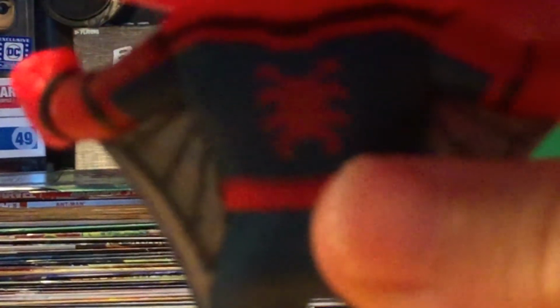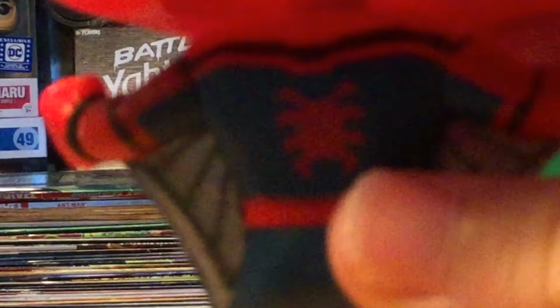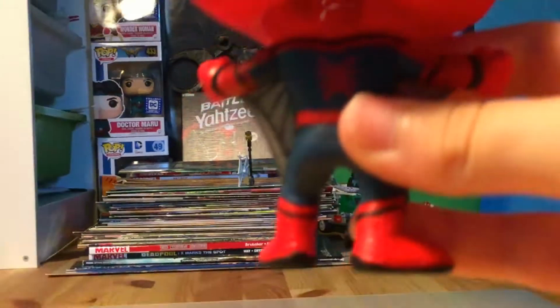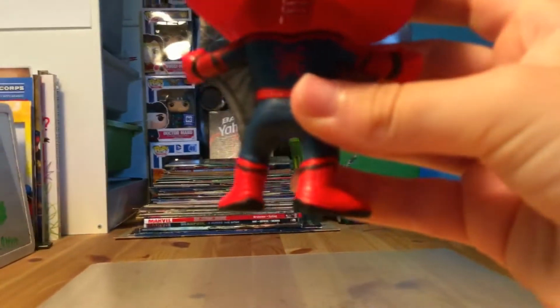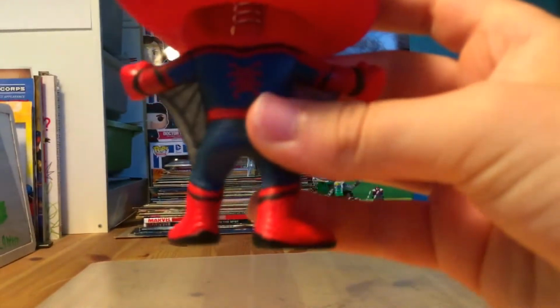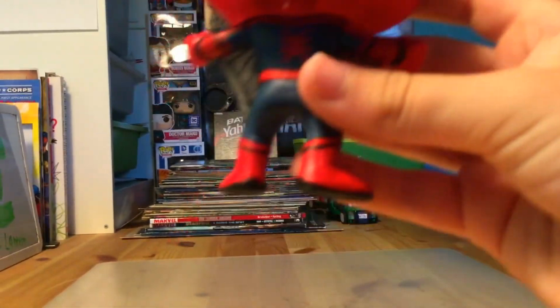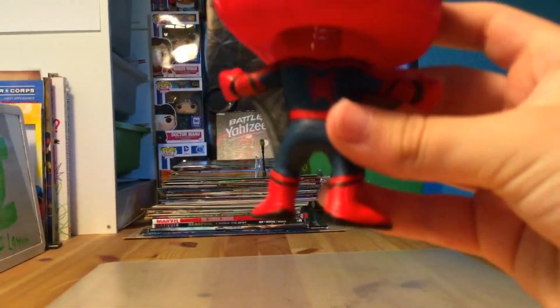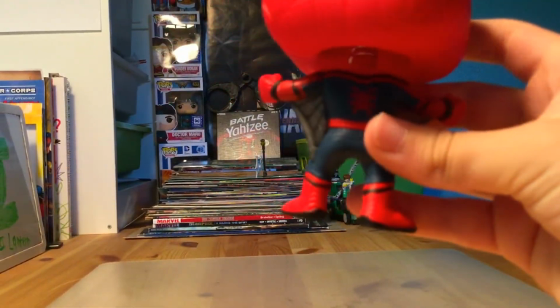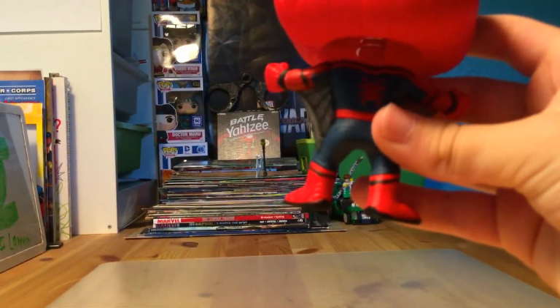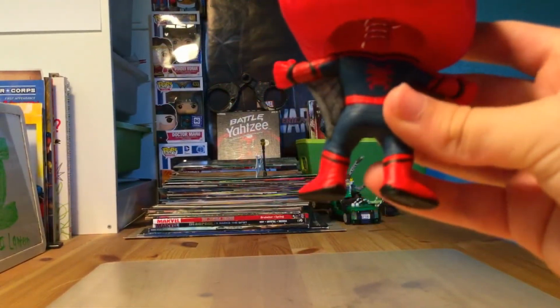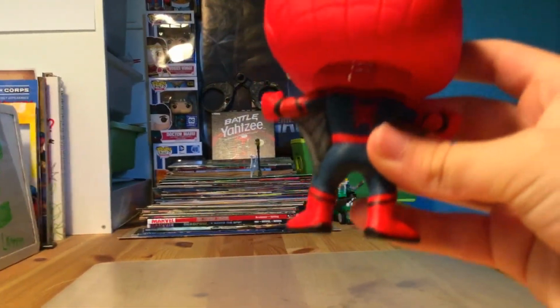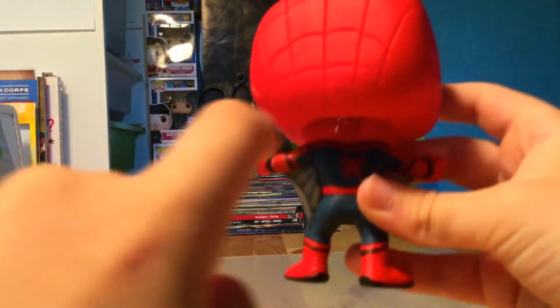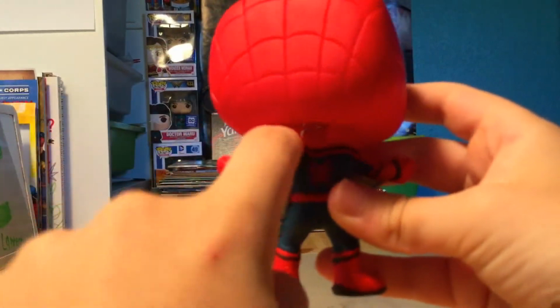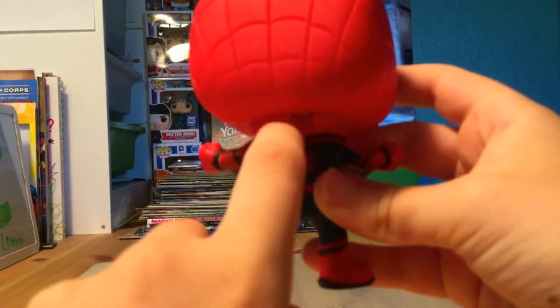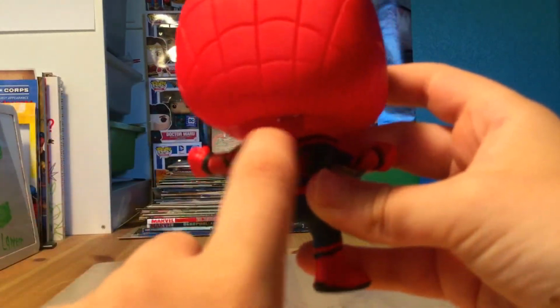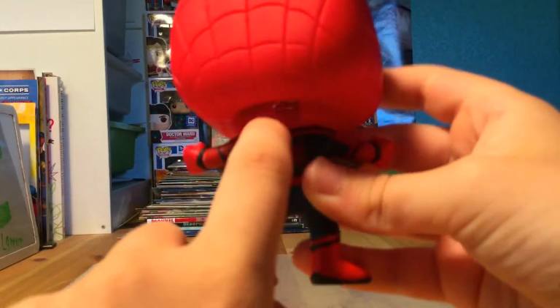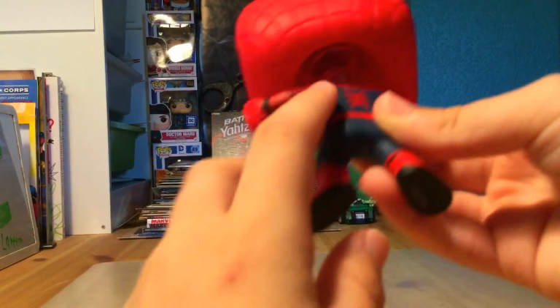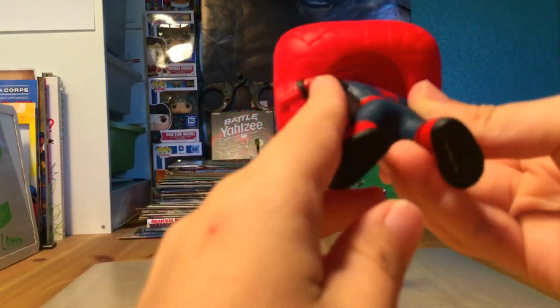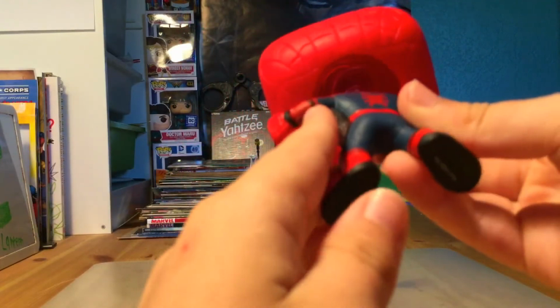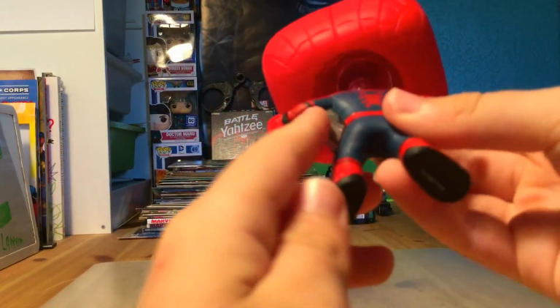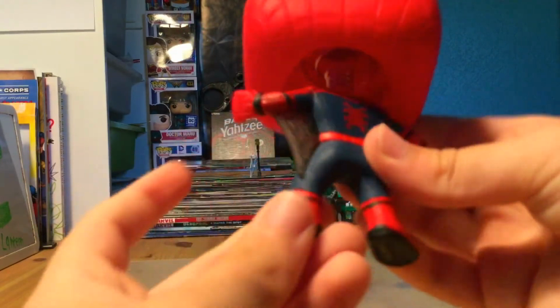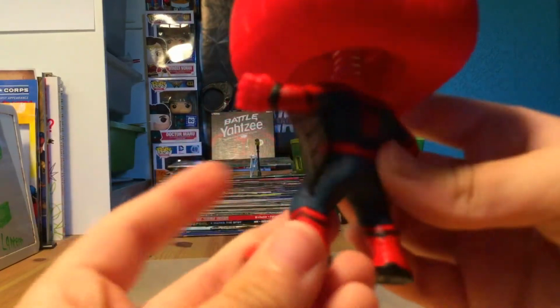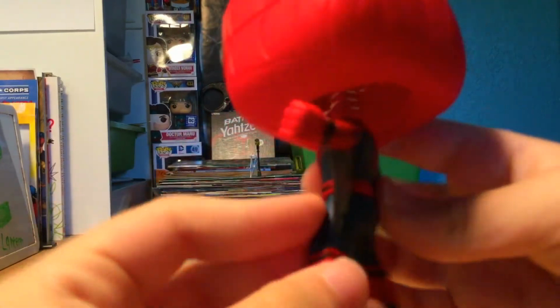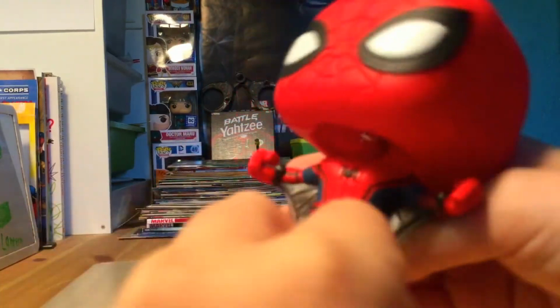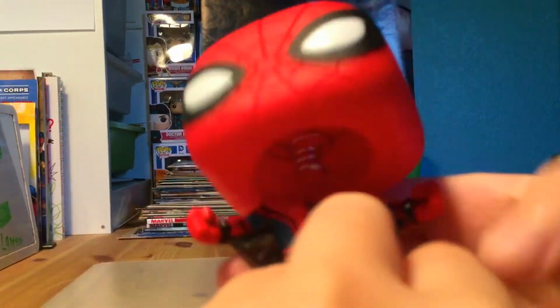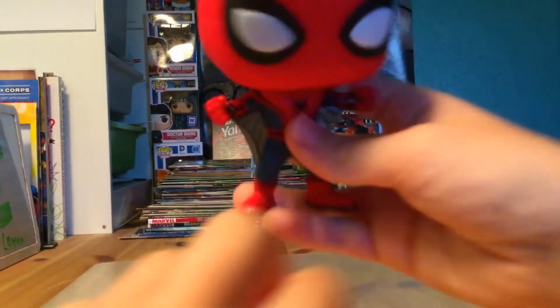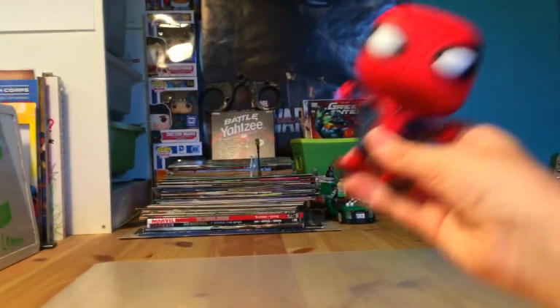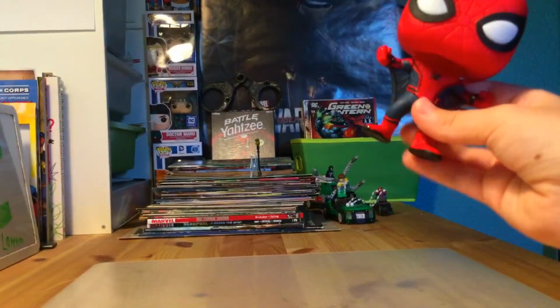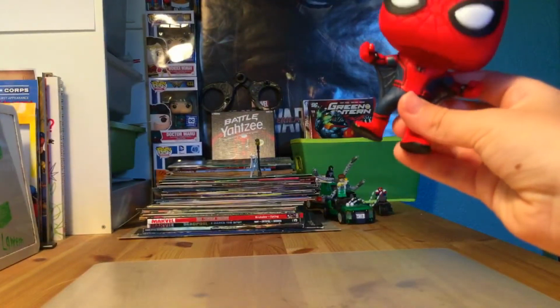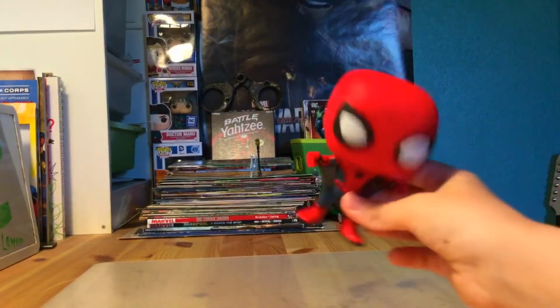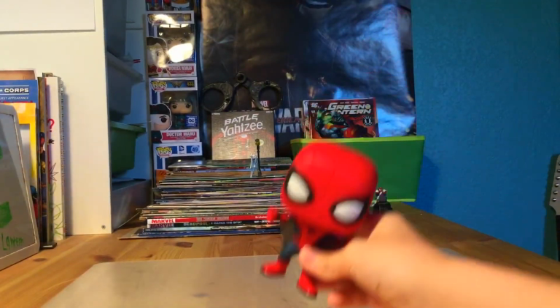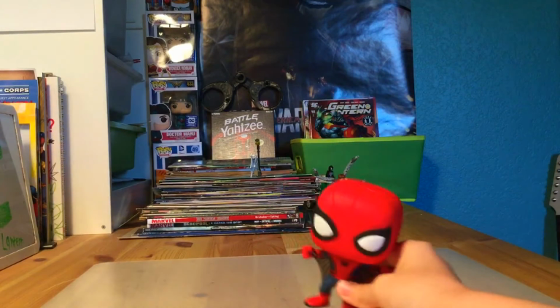The arms actually have webs too, and the other arm is the same thing. On the back of the leg you can see it from right here. They have a little built-in piece with some webbing on that too, and the back has the Spider-Man logo - pretty cool. Then they have some detailing right here. The bubble head is right there and I like how it's posed, it's really cool out of the box.